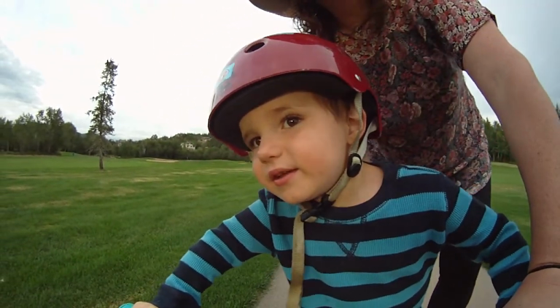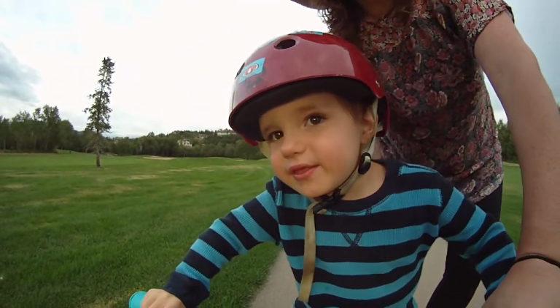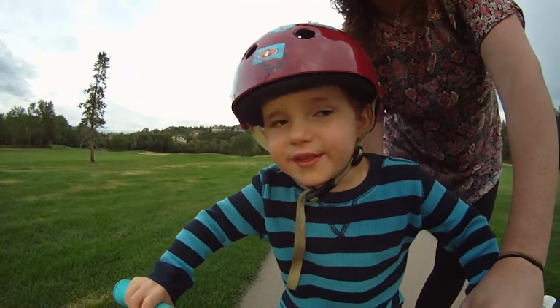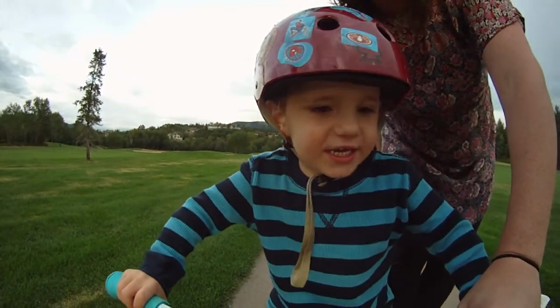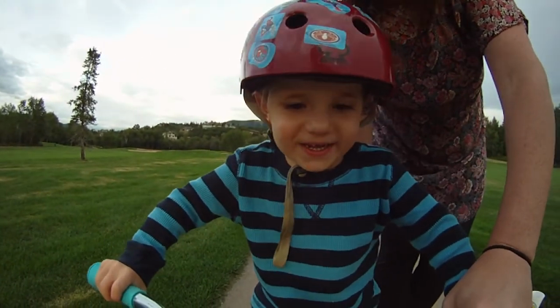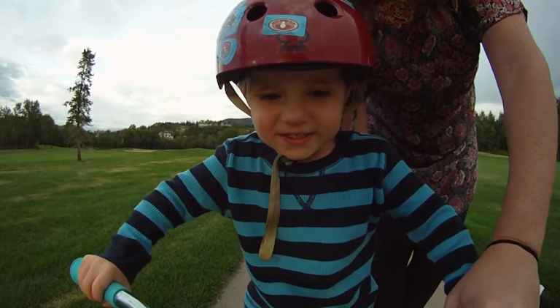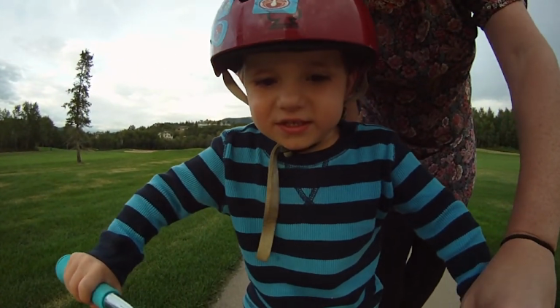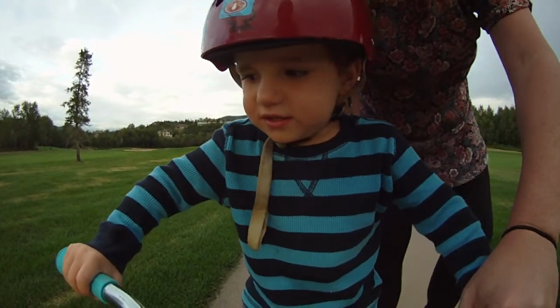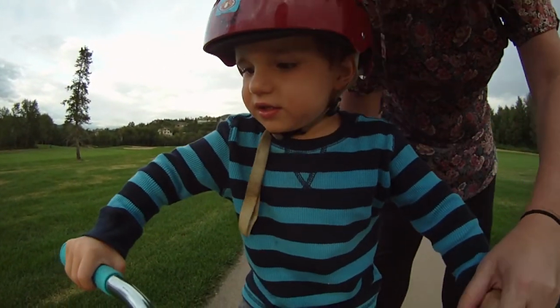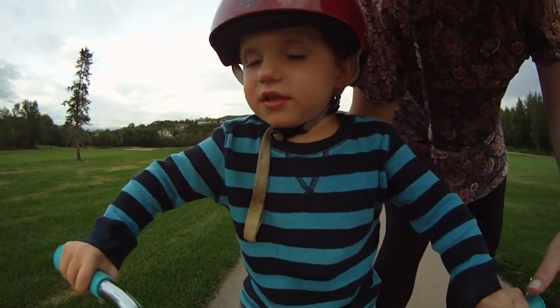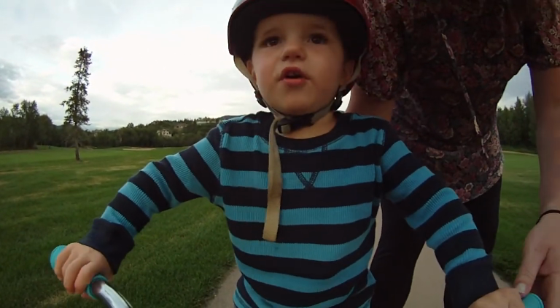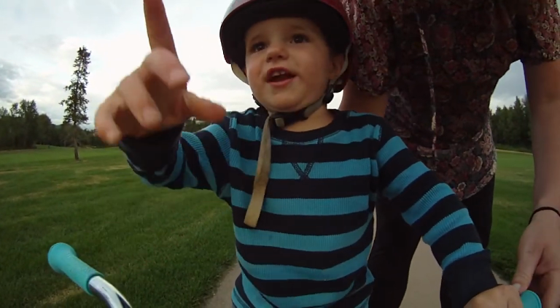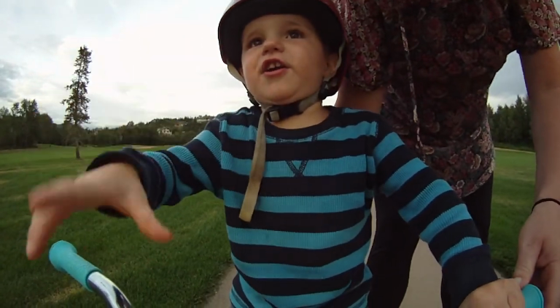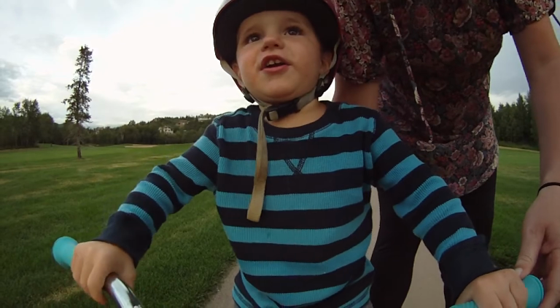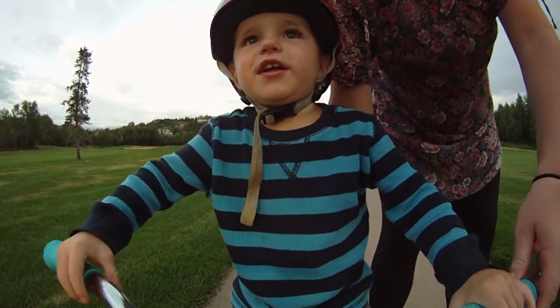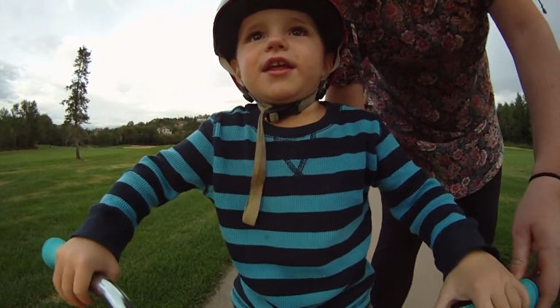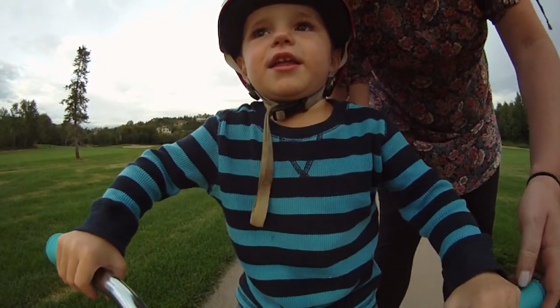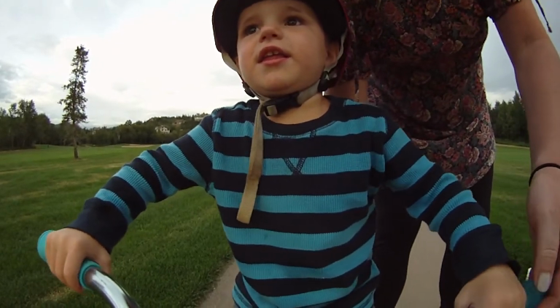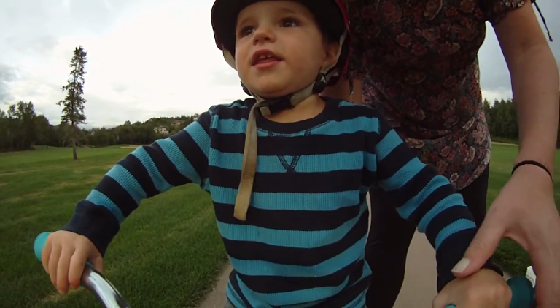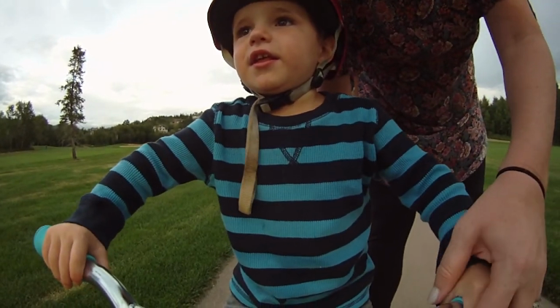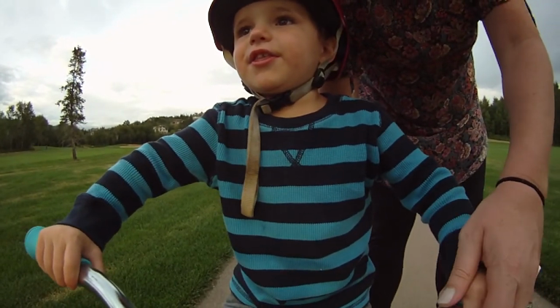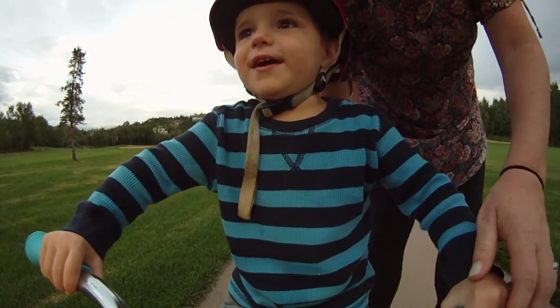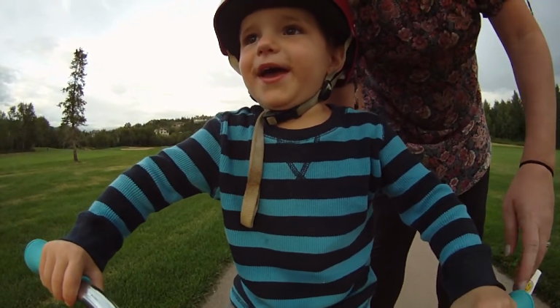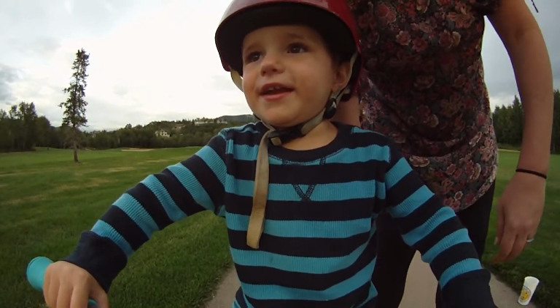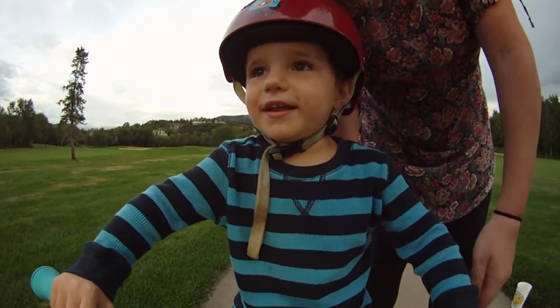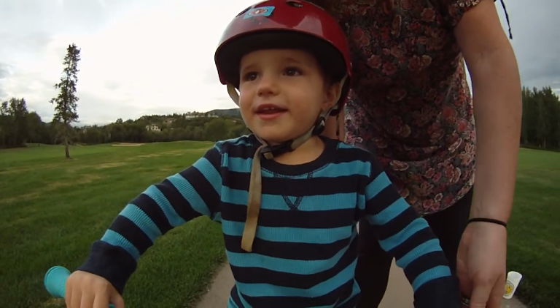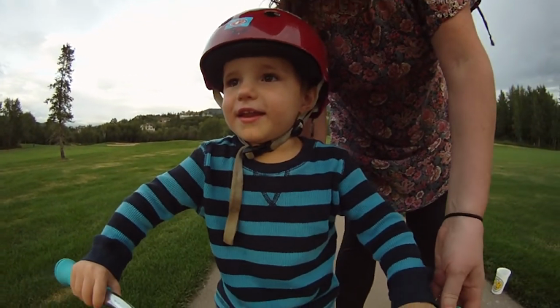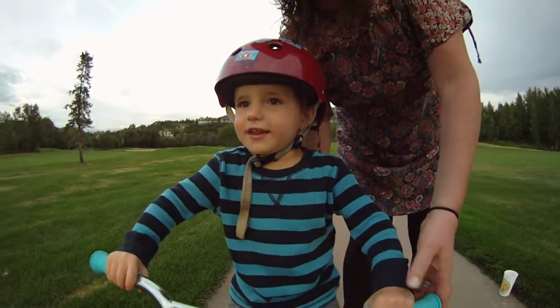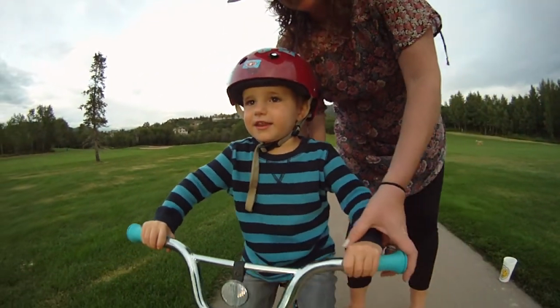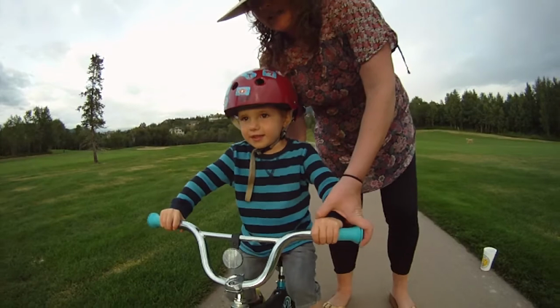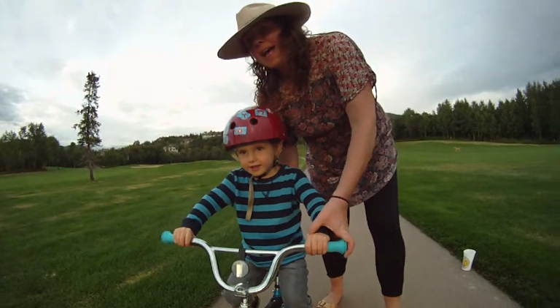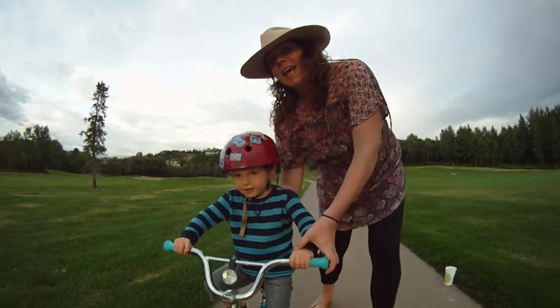You ready? Where are you going? Over there. What are you going to ride into? The sand pit. Sand pit, let's see it. Okay, stay on the path, okay?